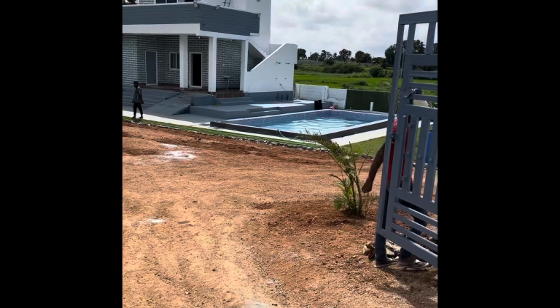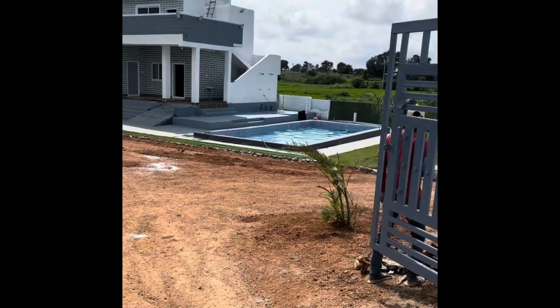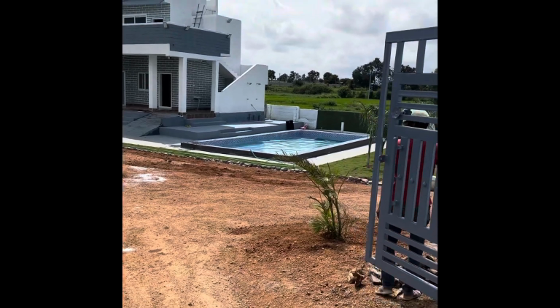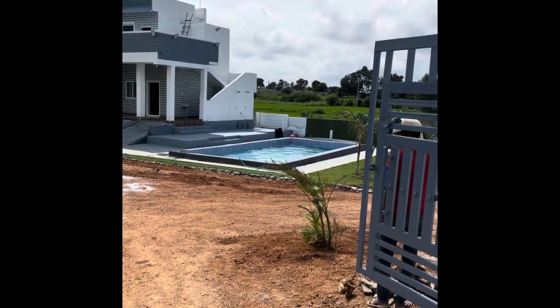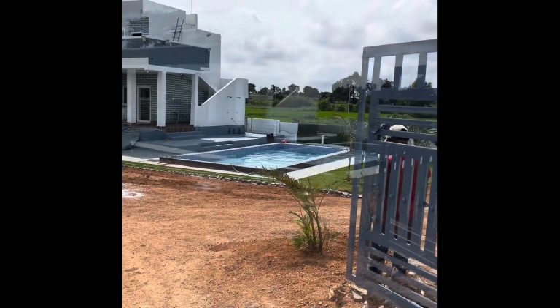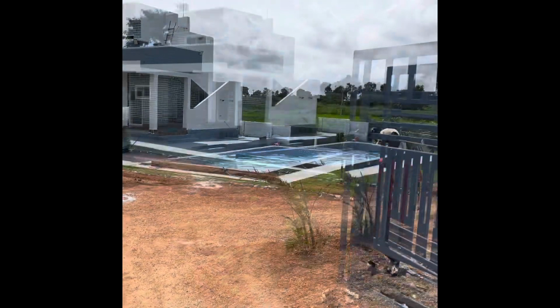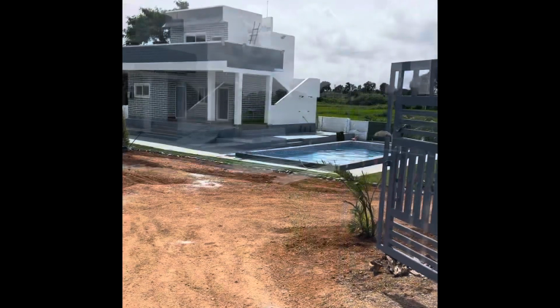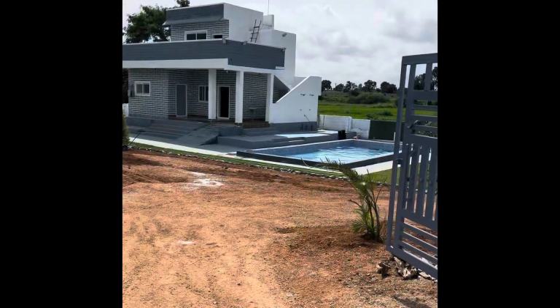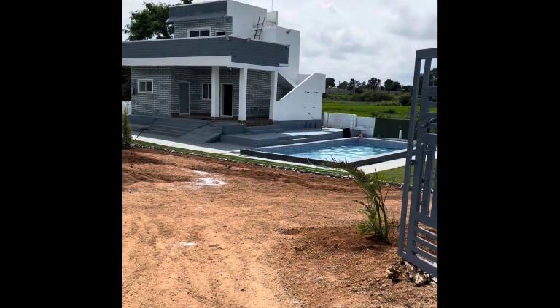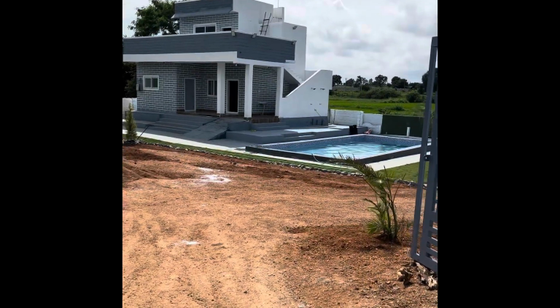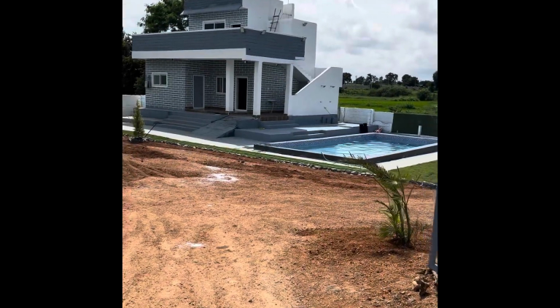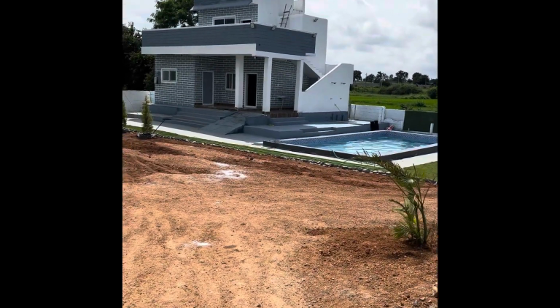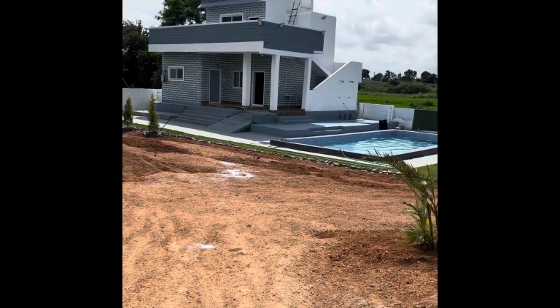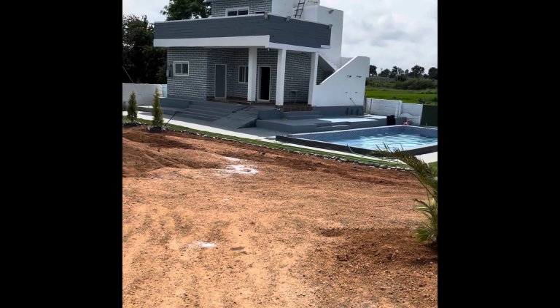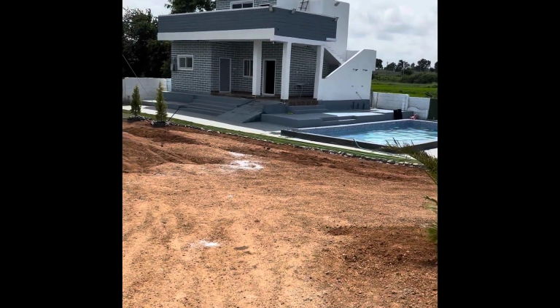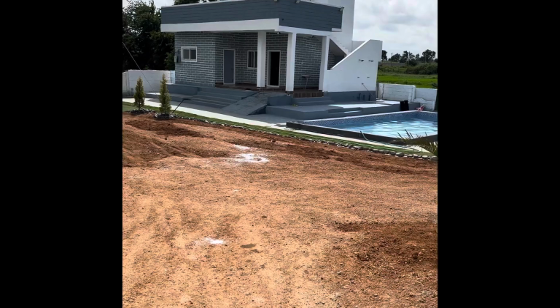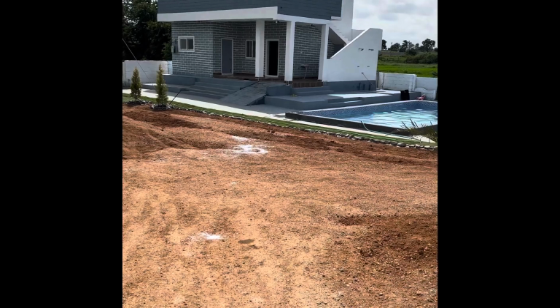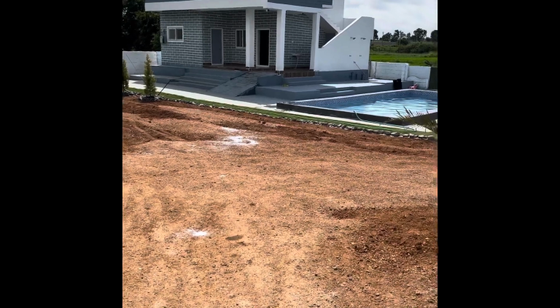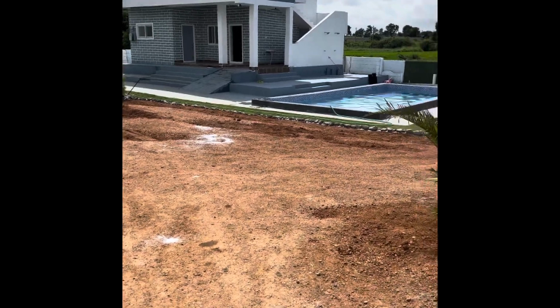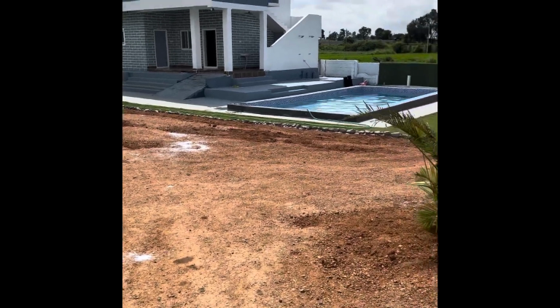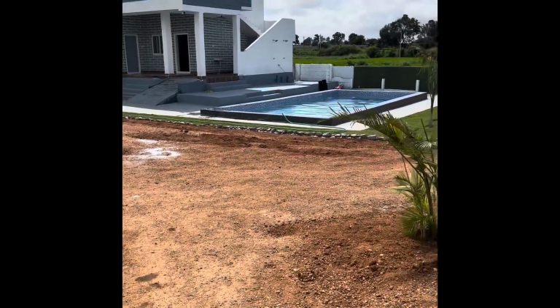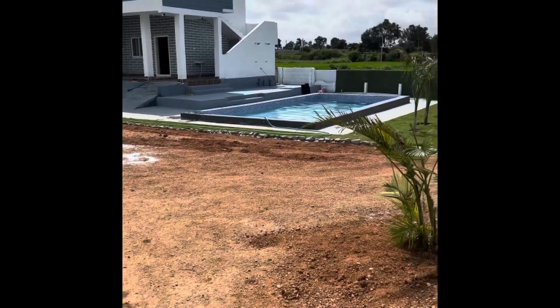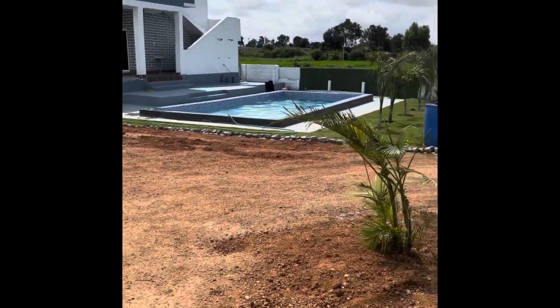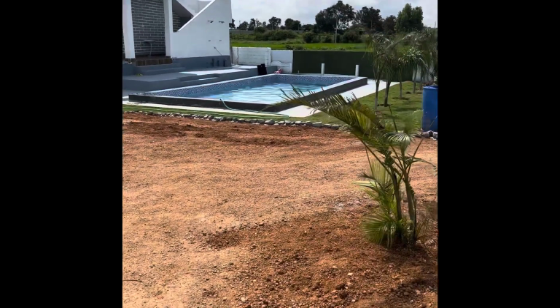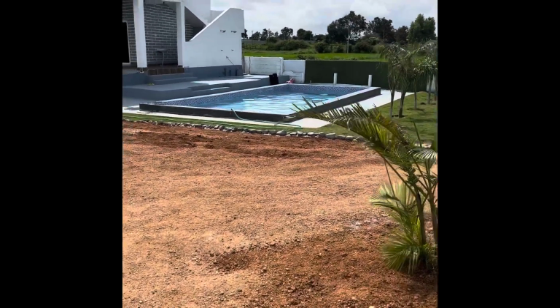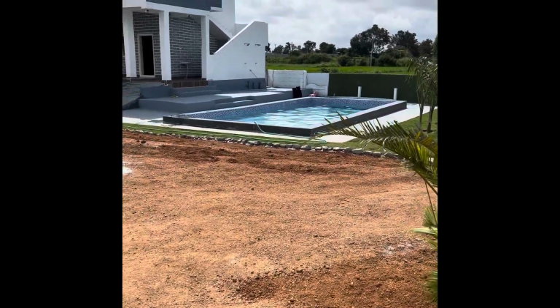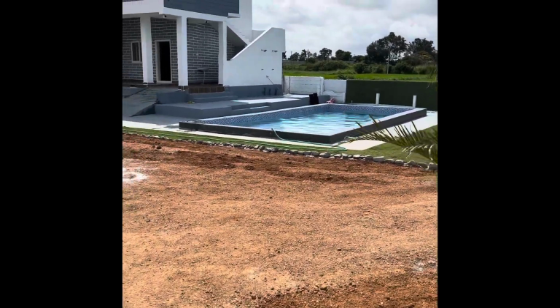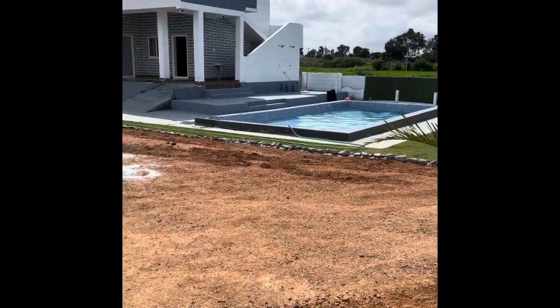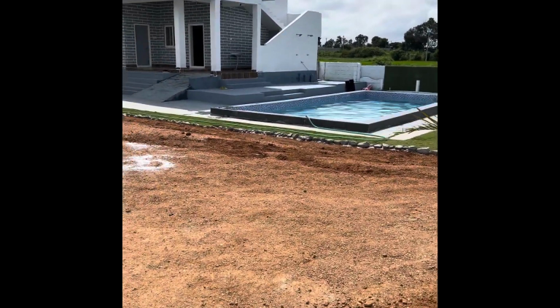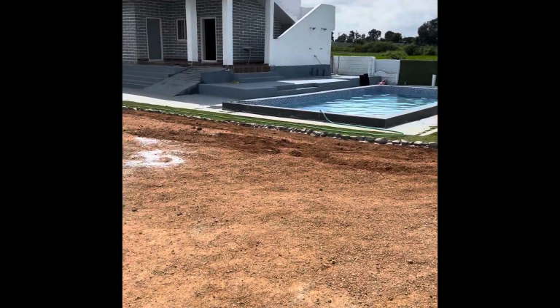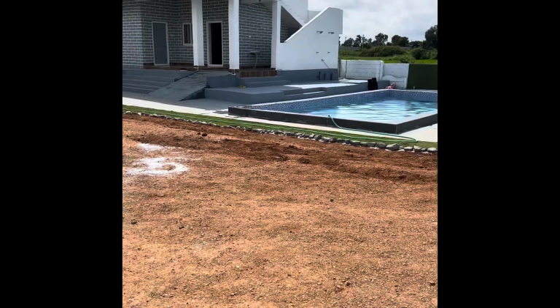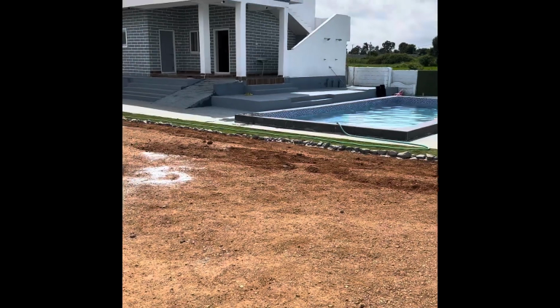Hi guys, welcome to my vlog. Today we went to Hyderabad's new farmstay, which was called DRZ Farmstay.